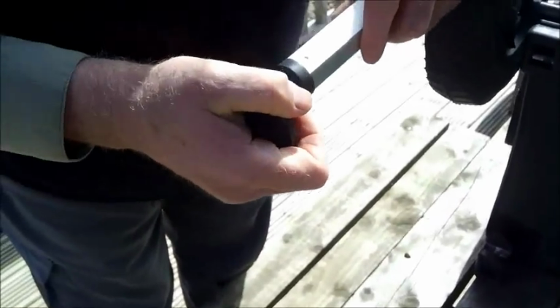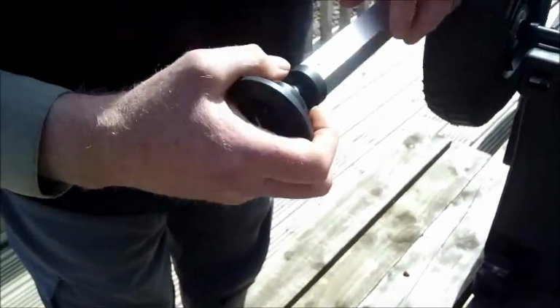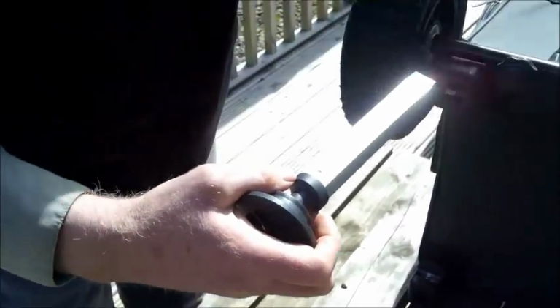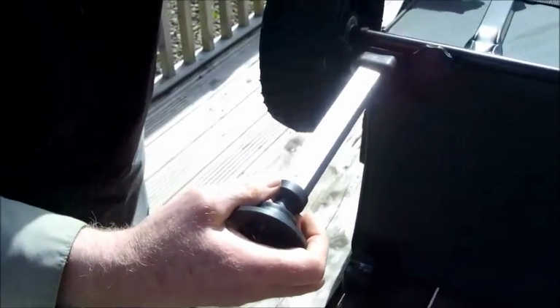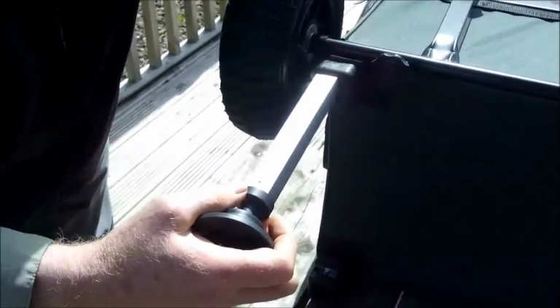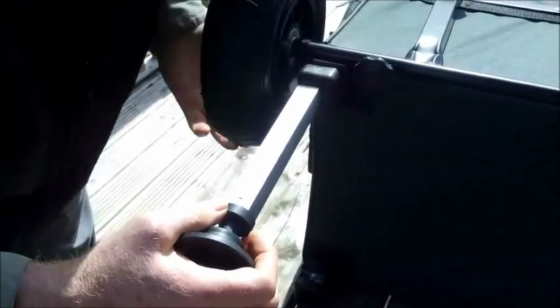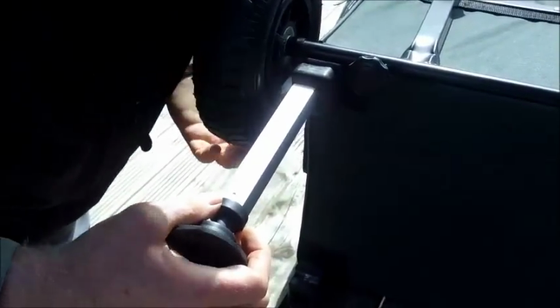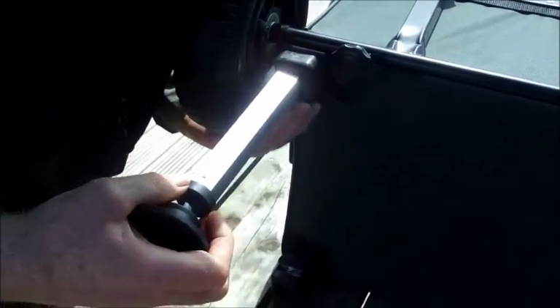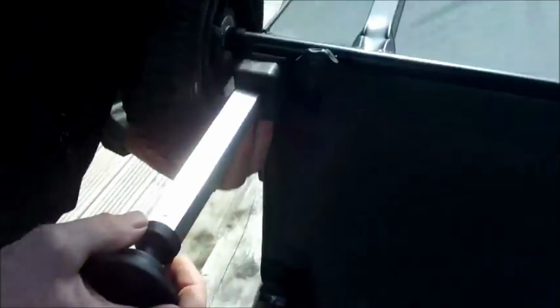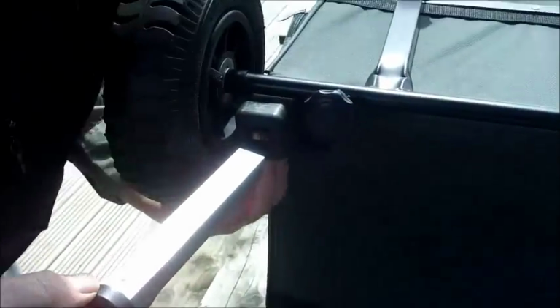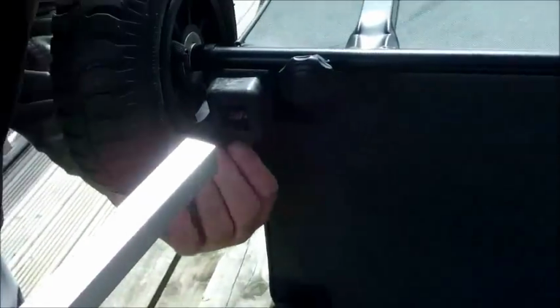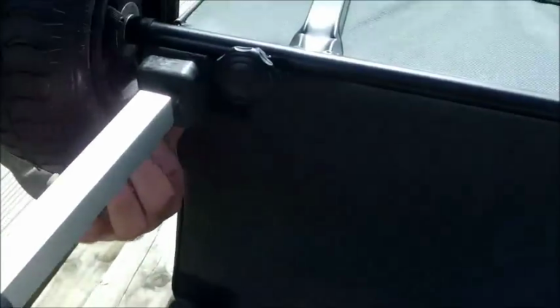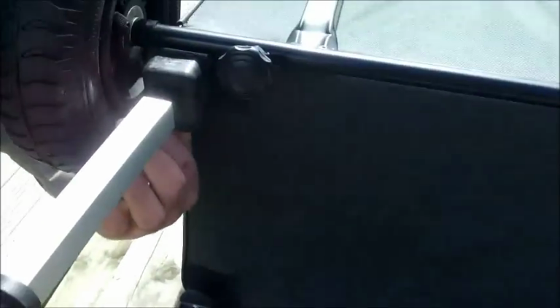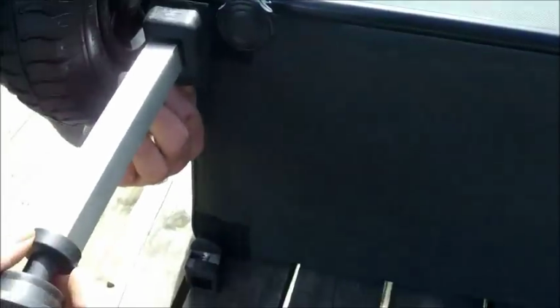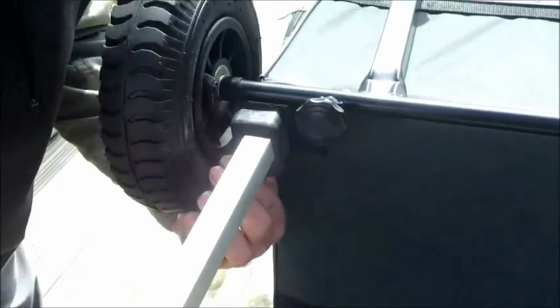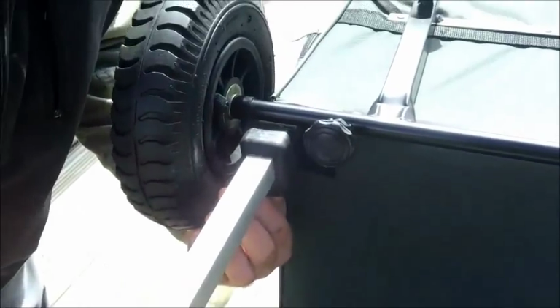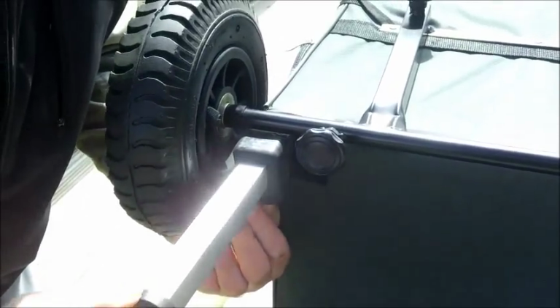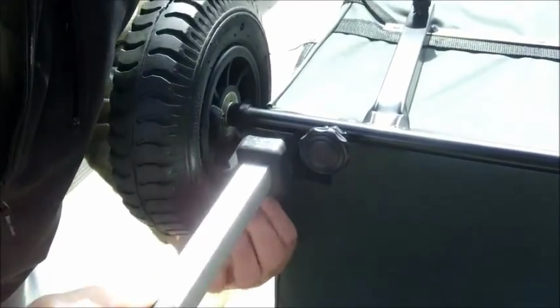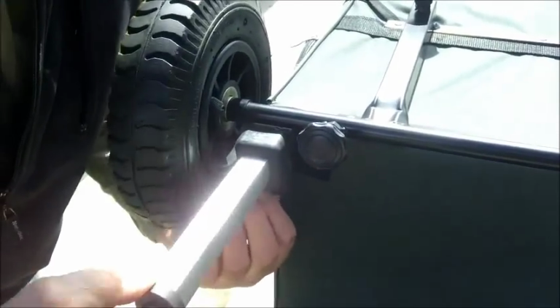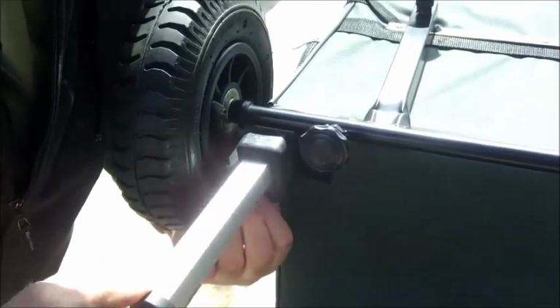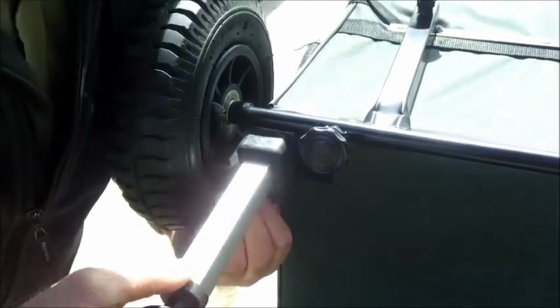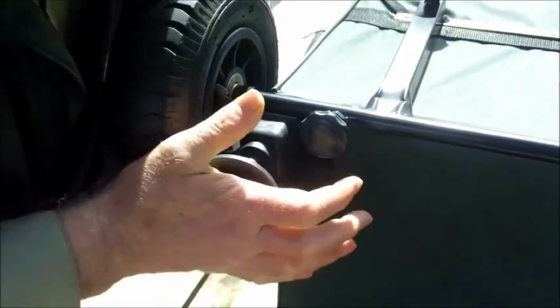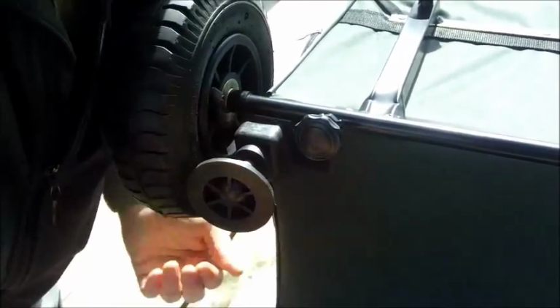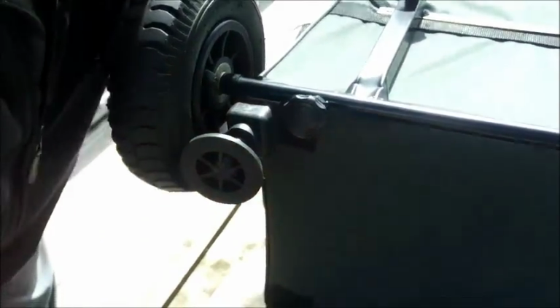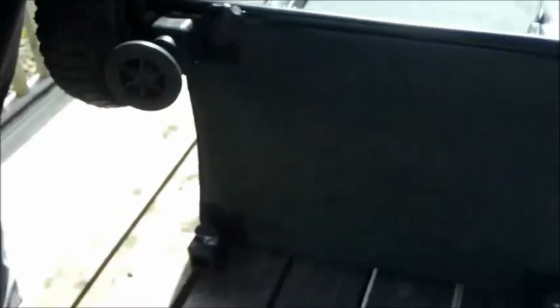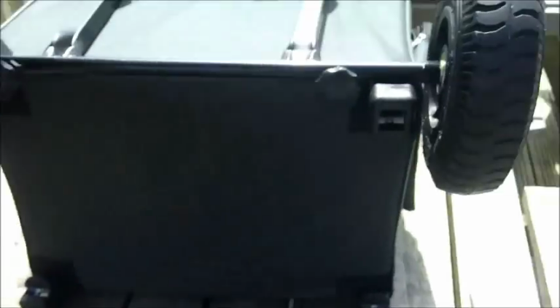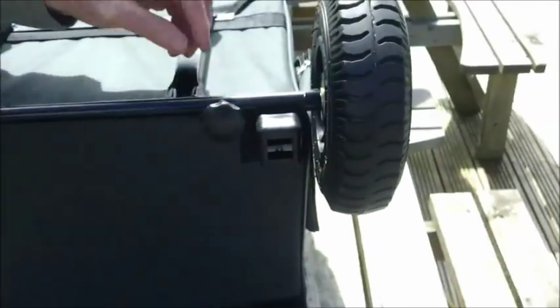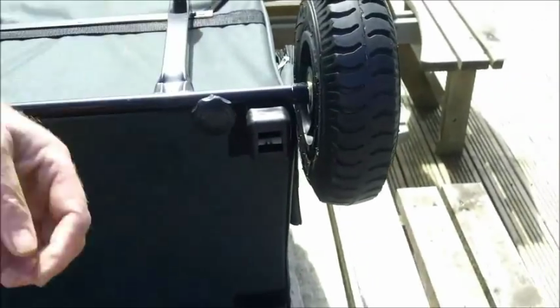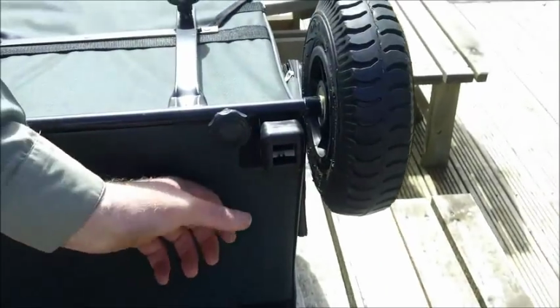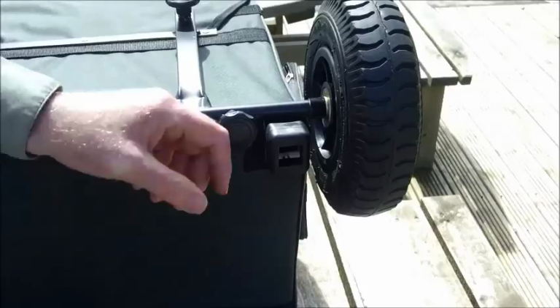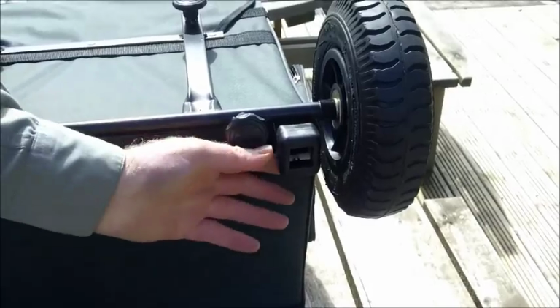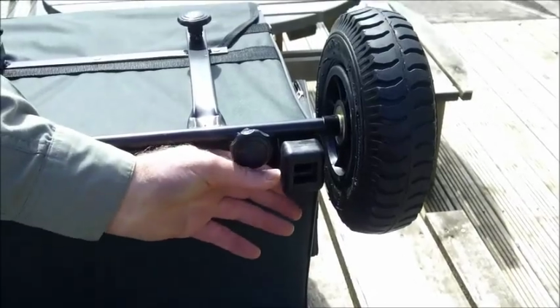Next step is to put the legs on. You put them in the square hole and then just hold the clip forward. That's it.